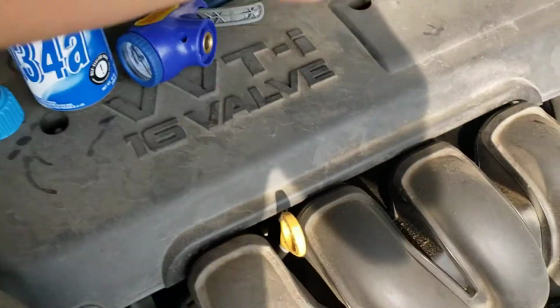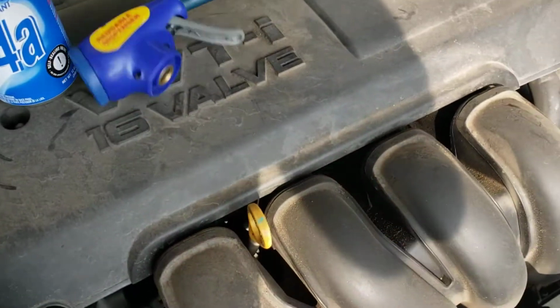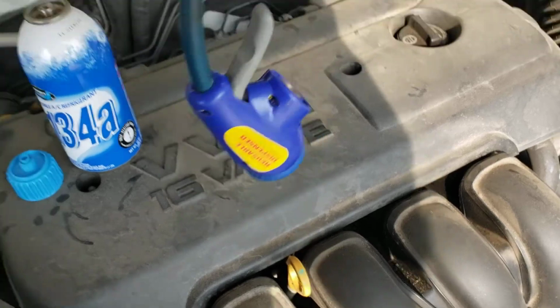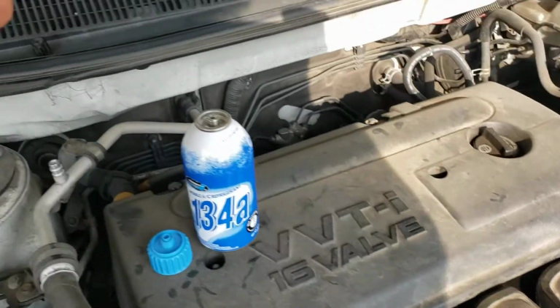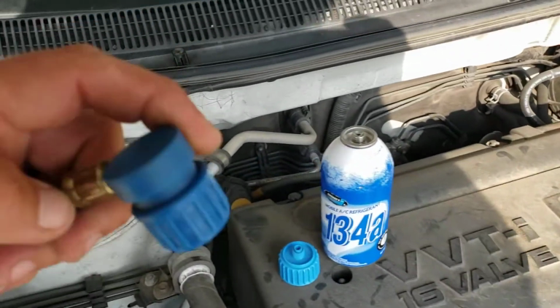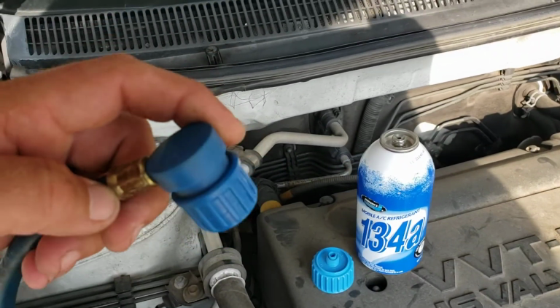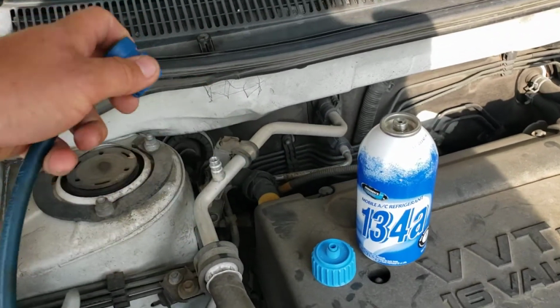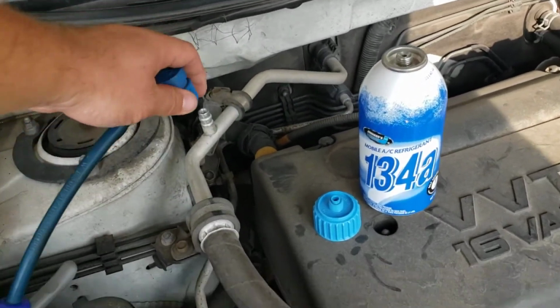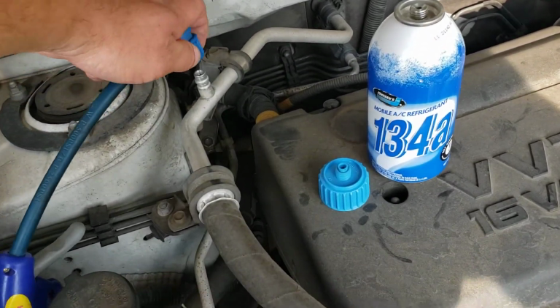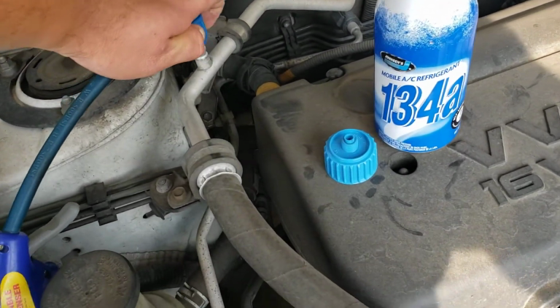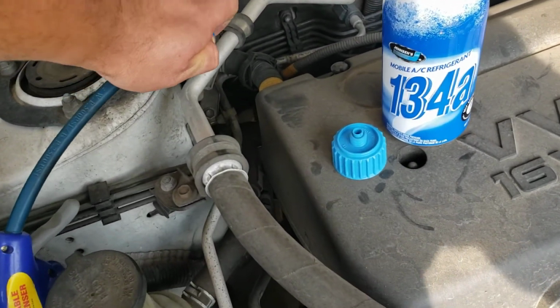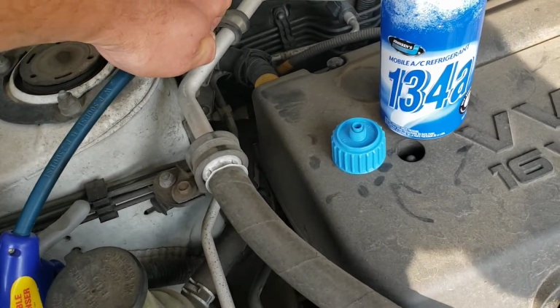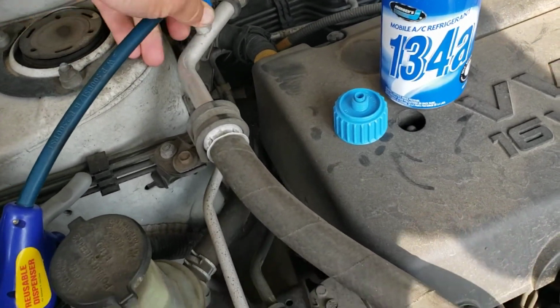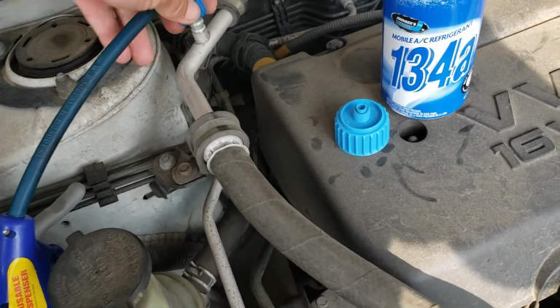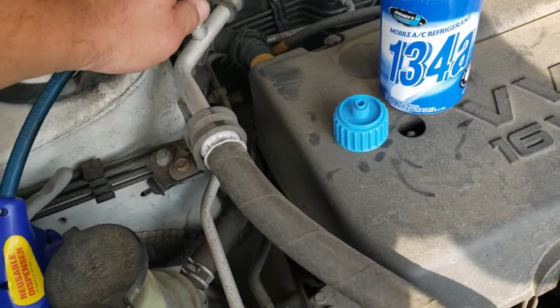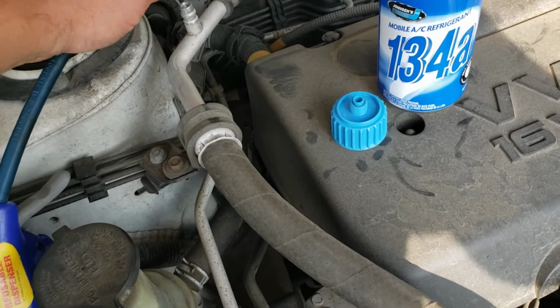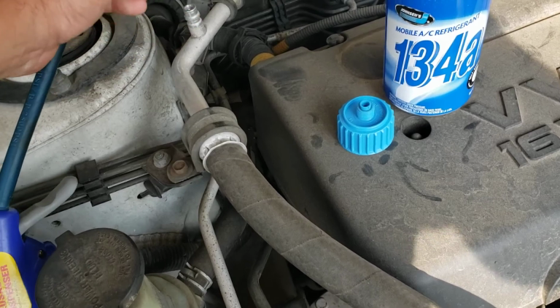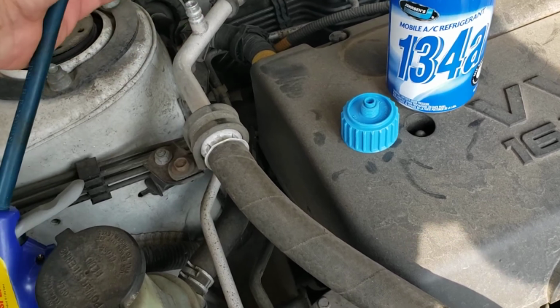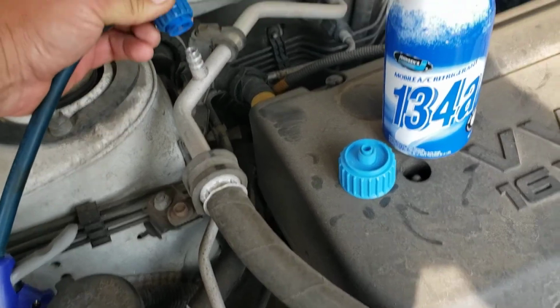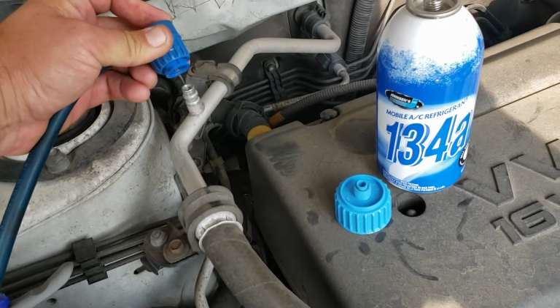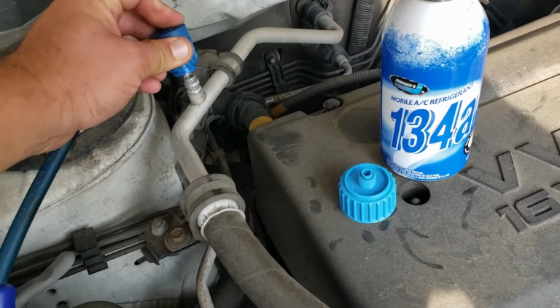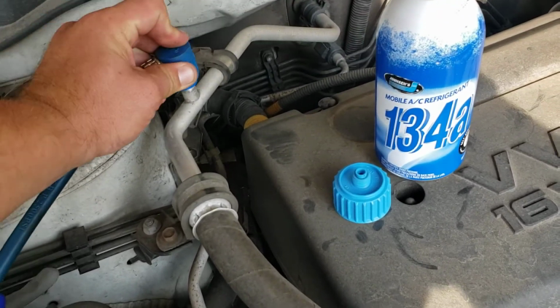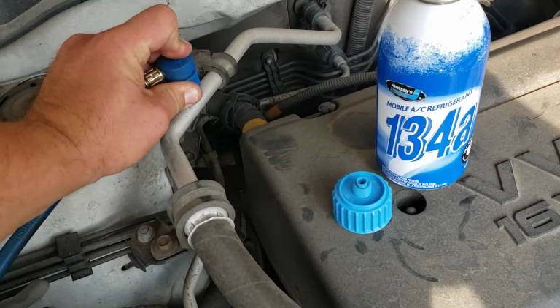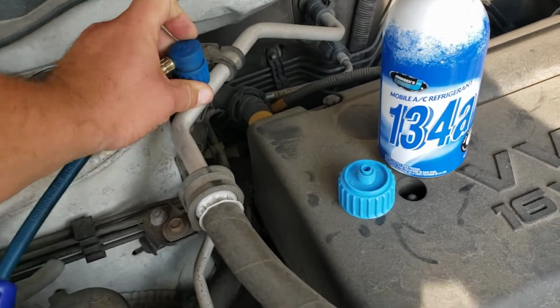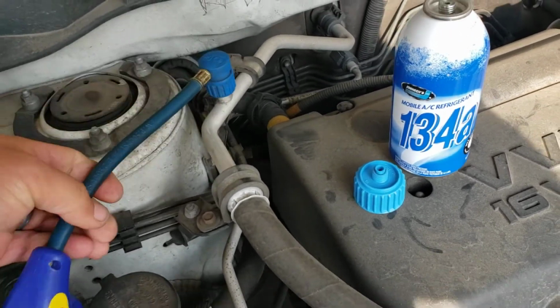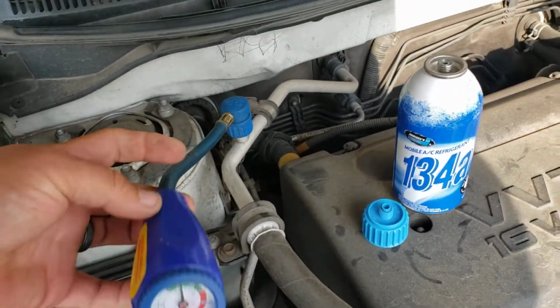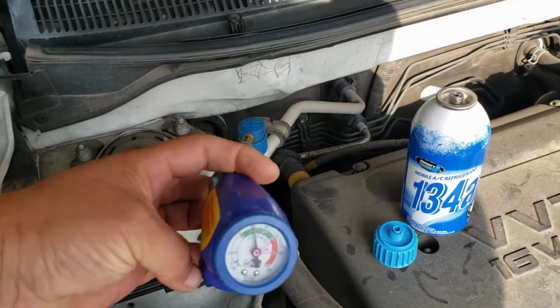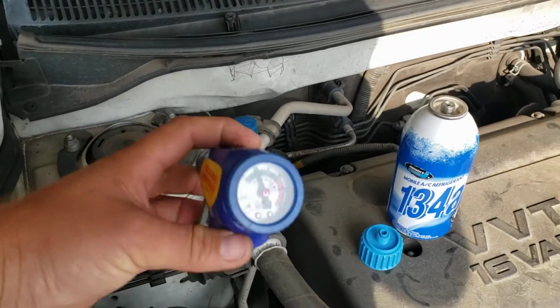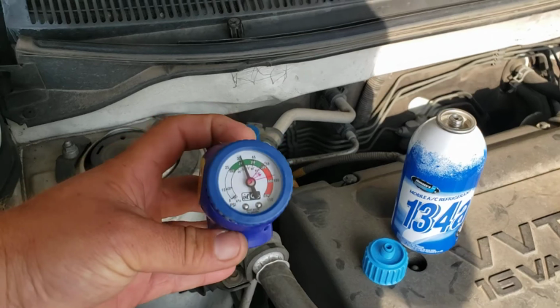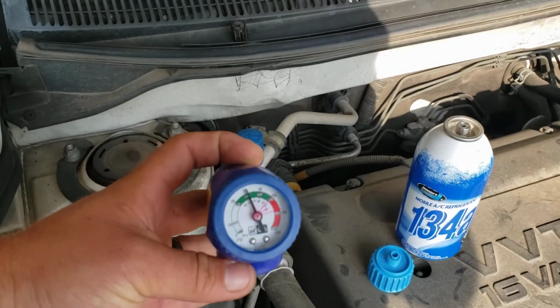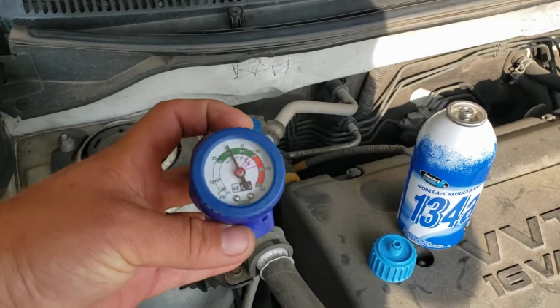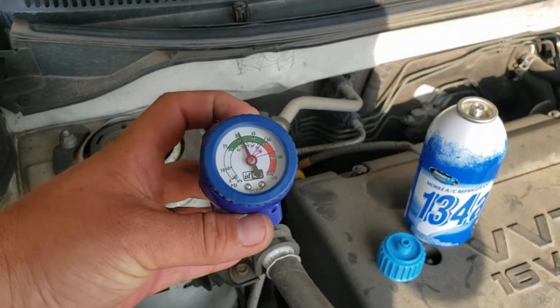Take the tool here and put that on, then push back — that's going to tell you what your pressure is.